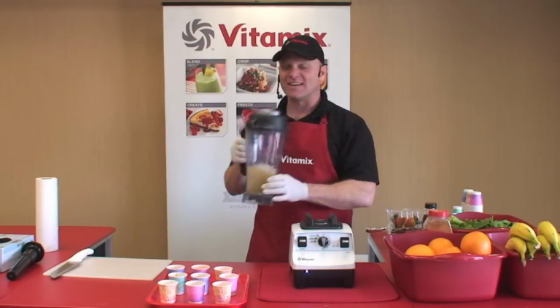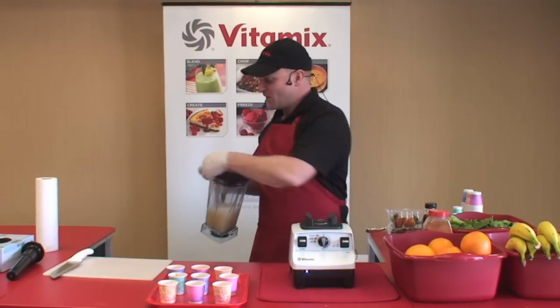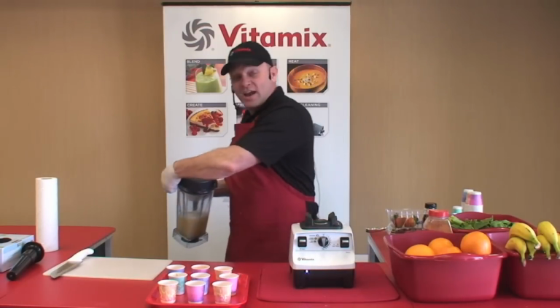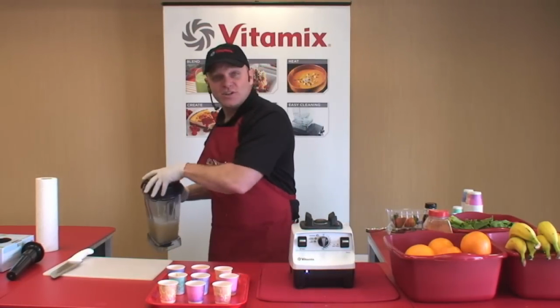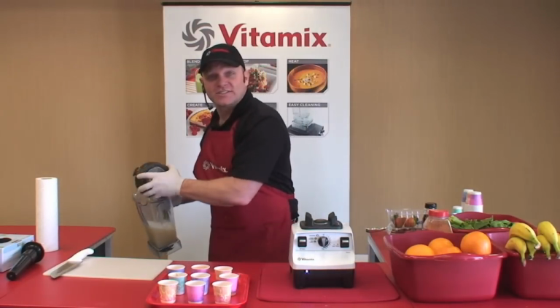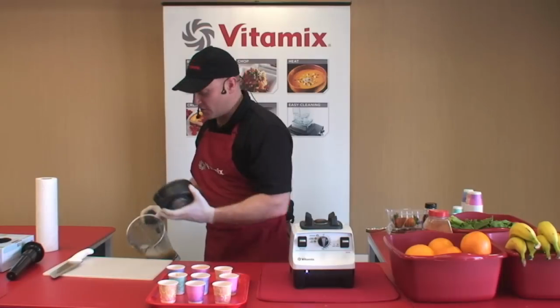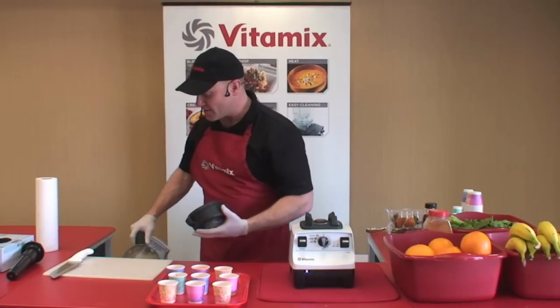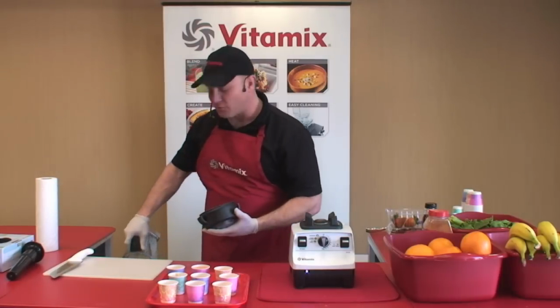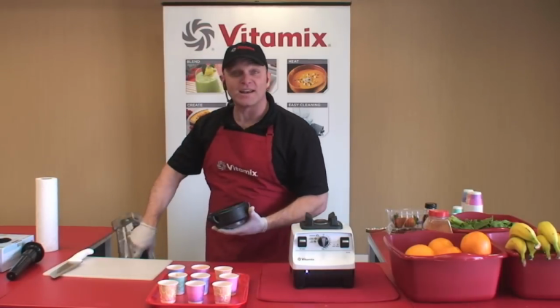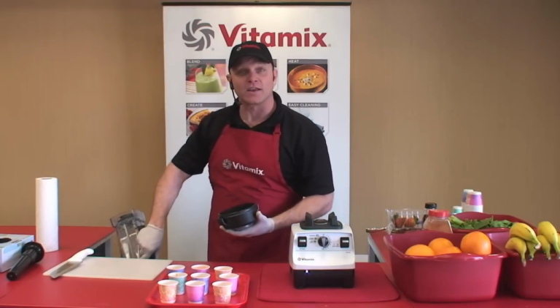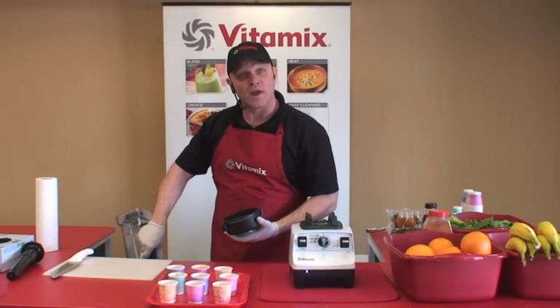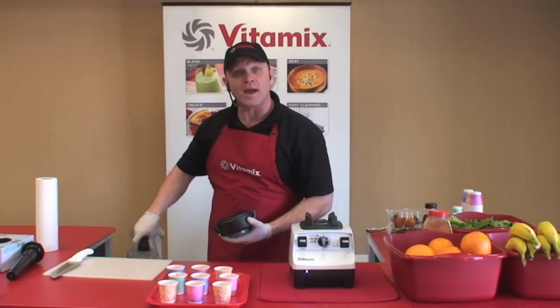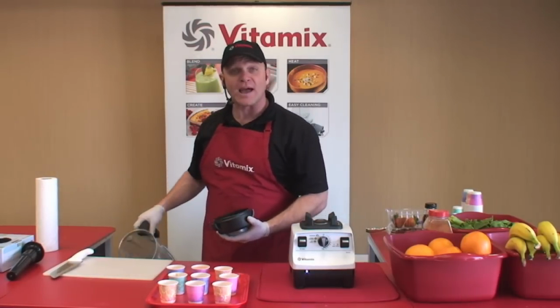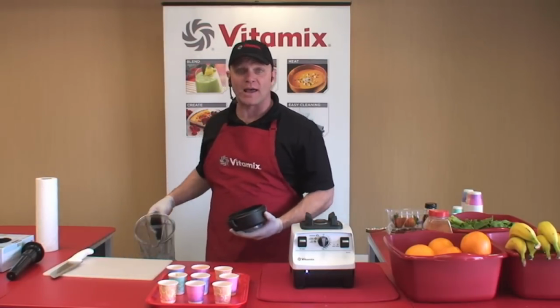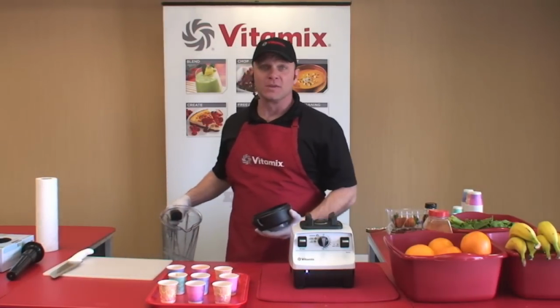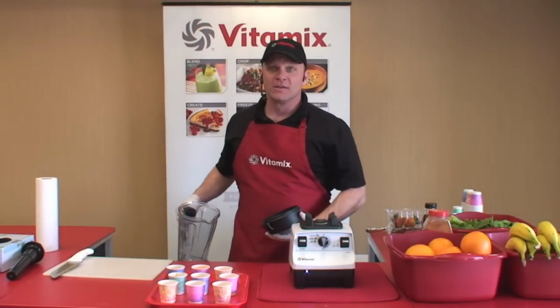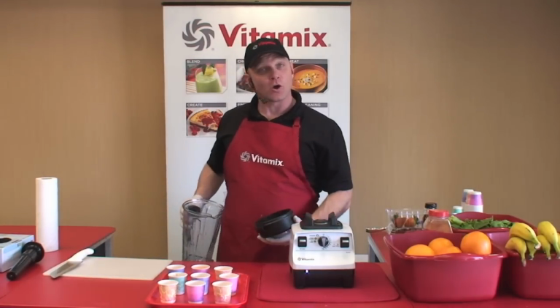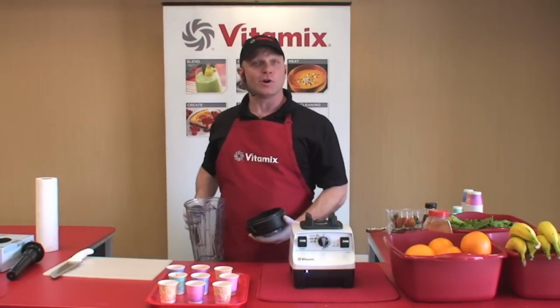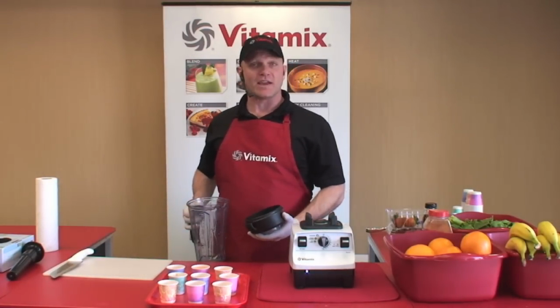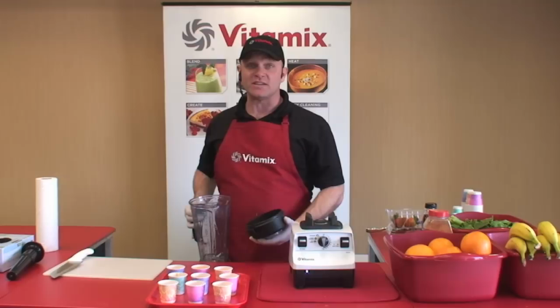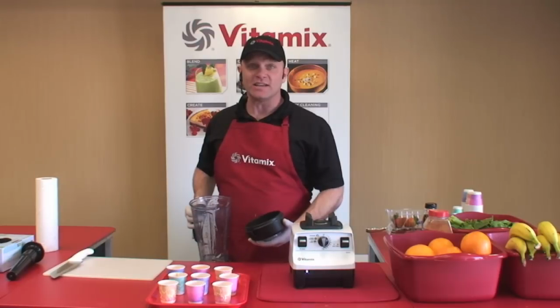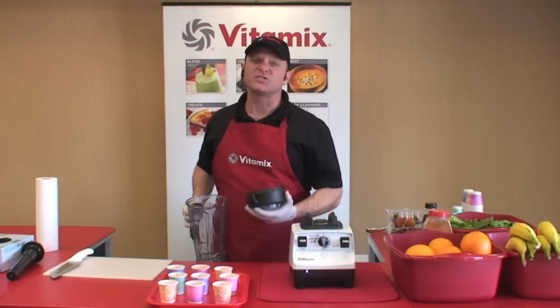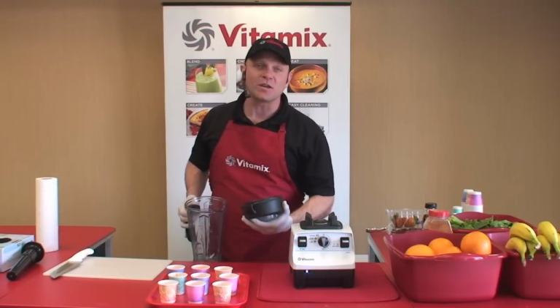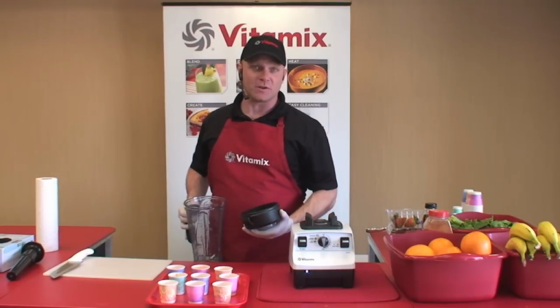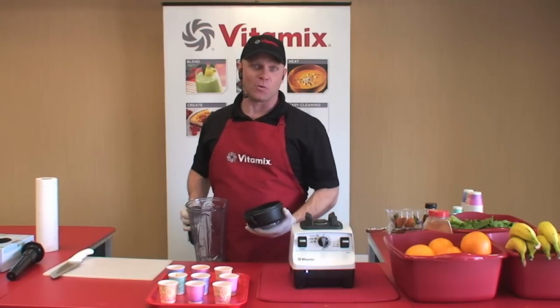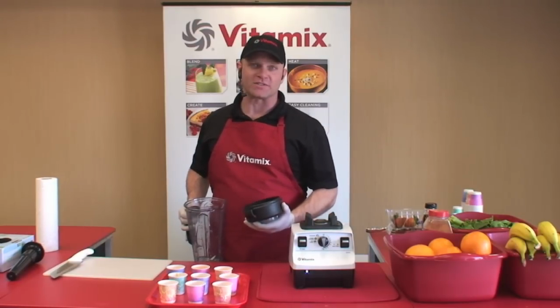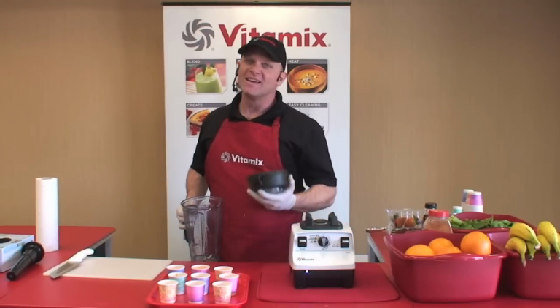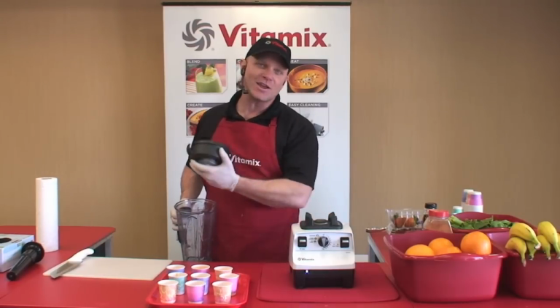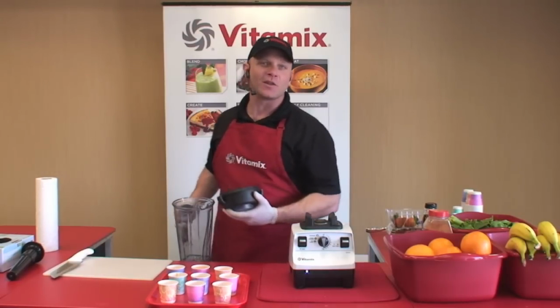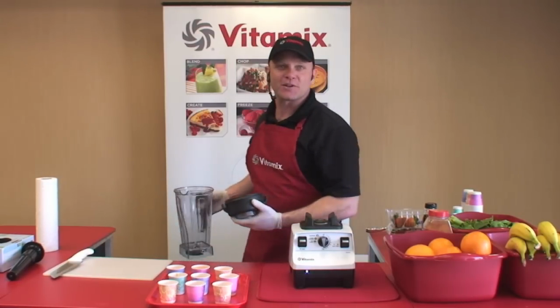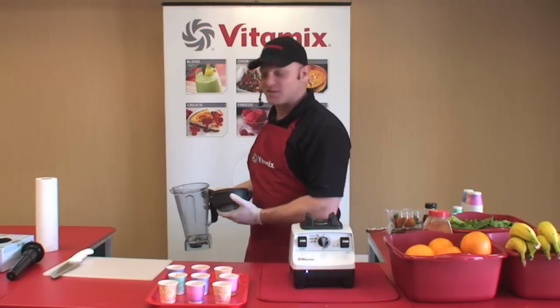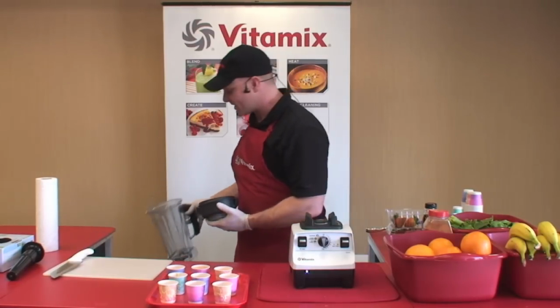We've got the machines on sale today — they're $499. They come in red, white, black, and platinum. They all come with a cookbook and a DVD. There are seven complete years on the warranty, so take home the color that'll match your kitchen the best today.